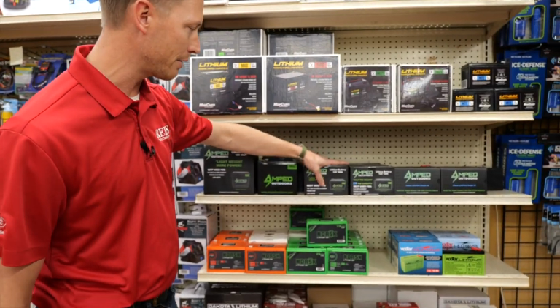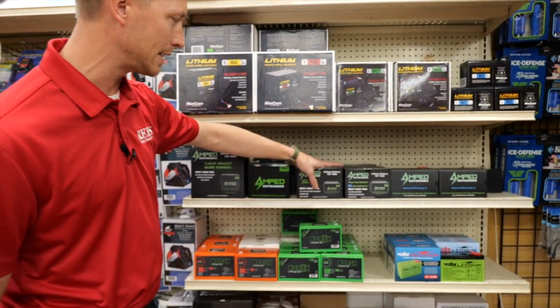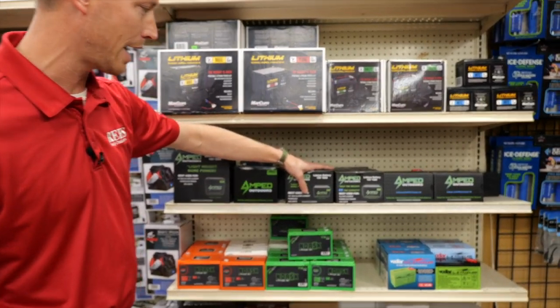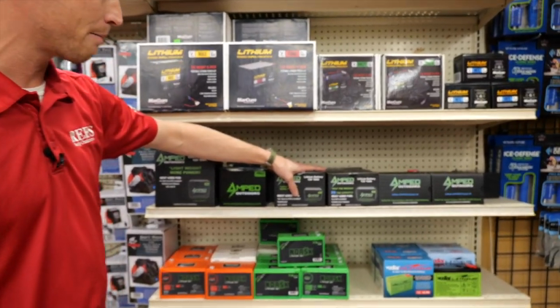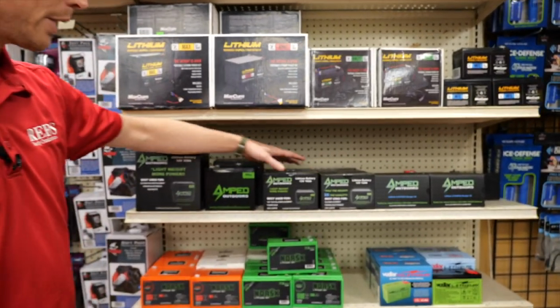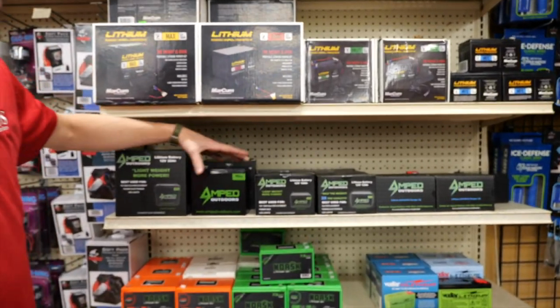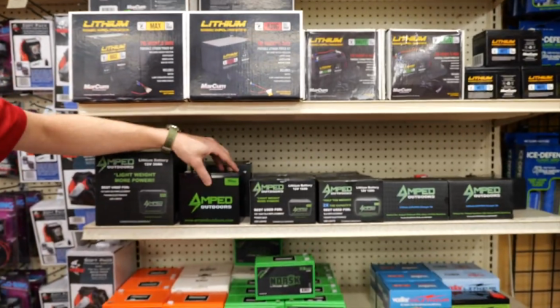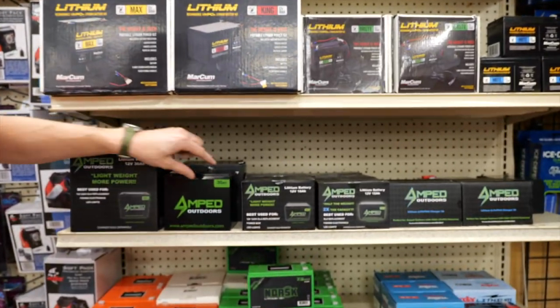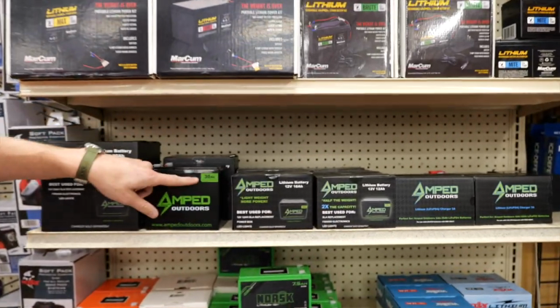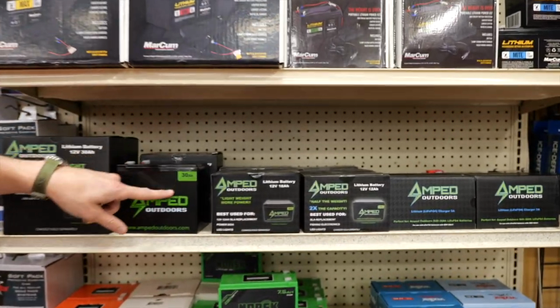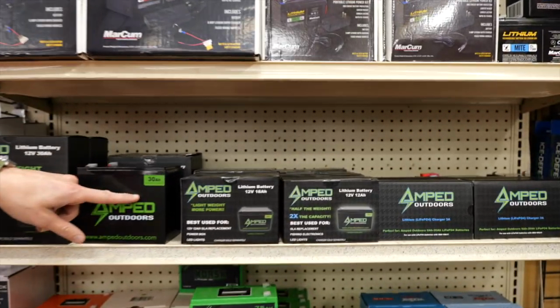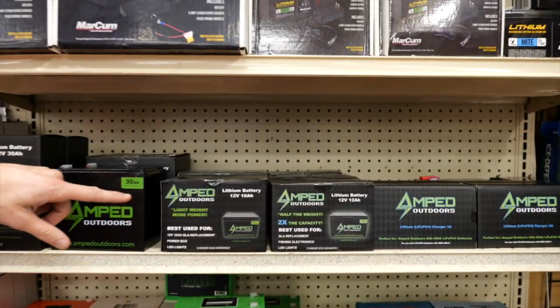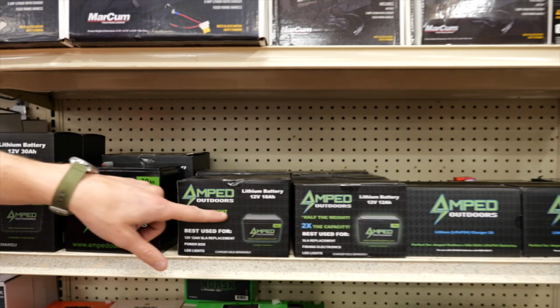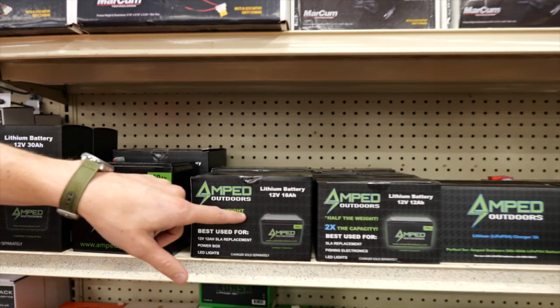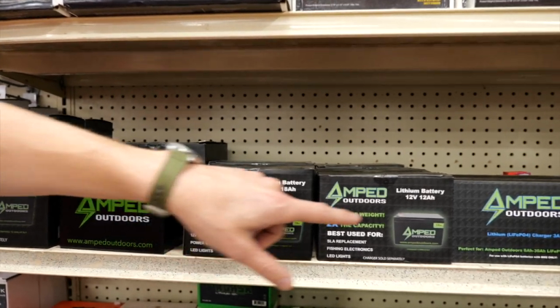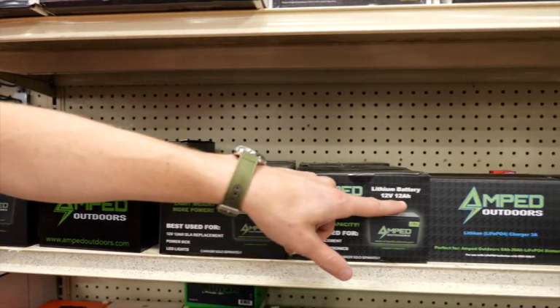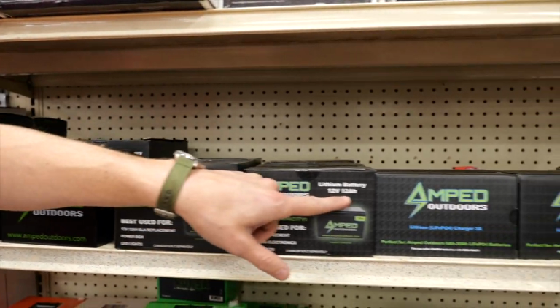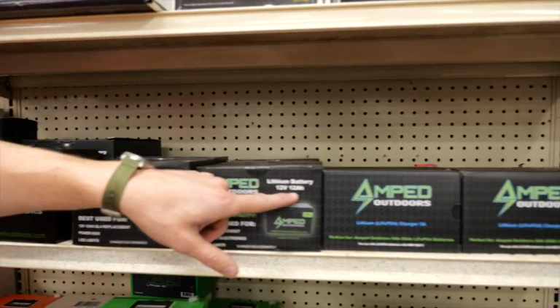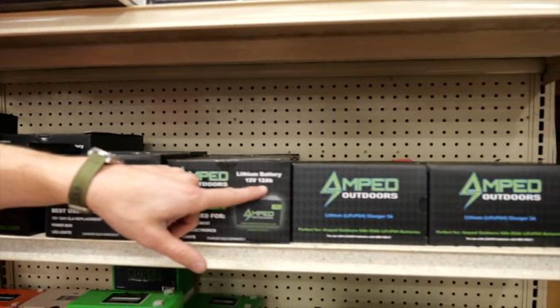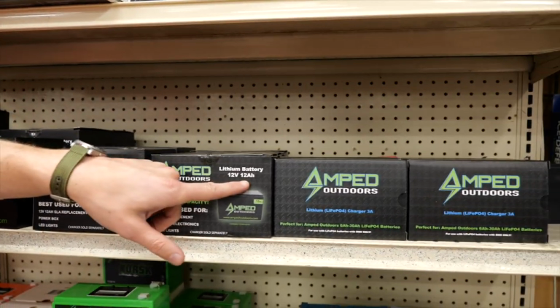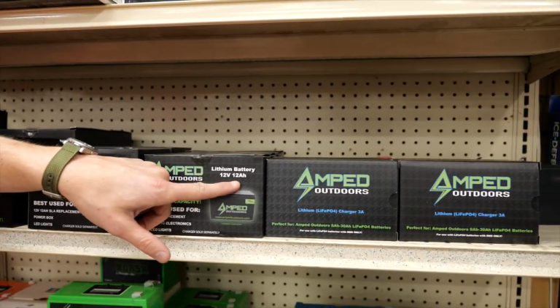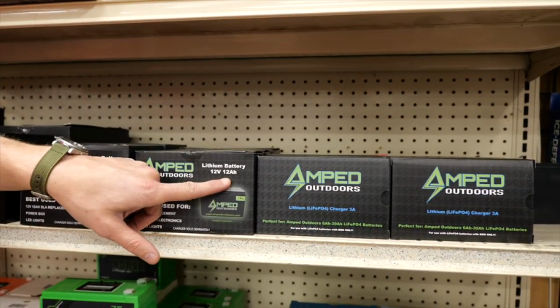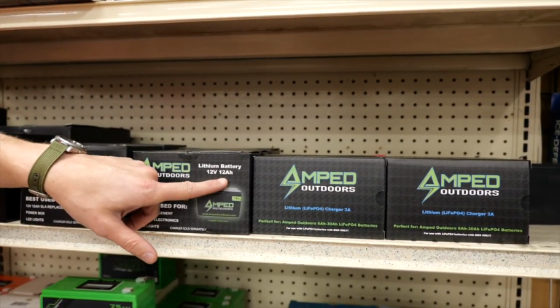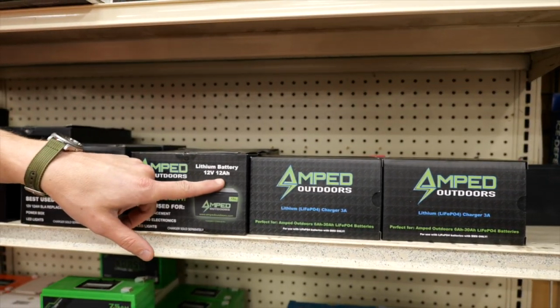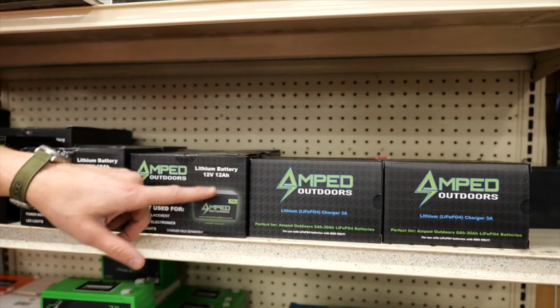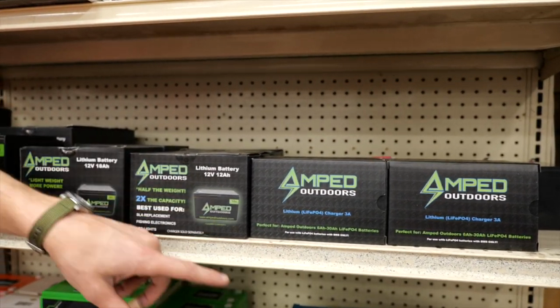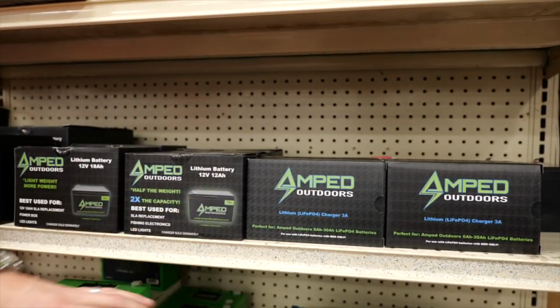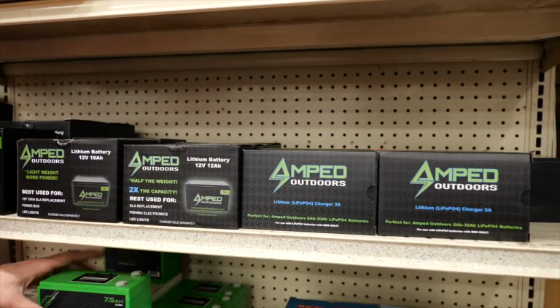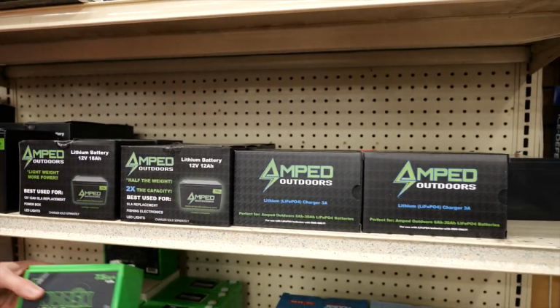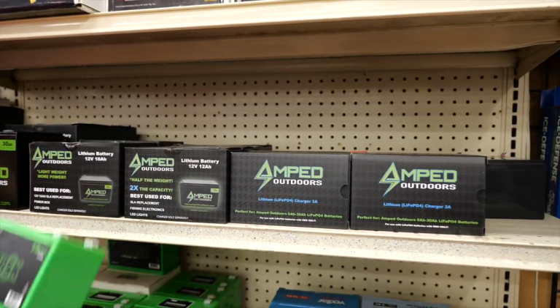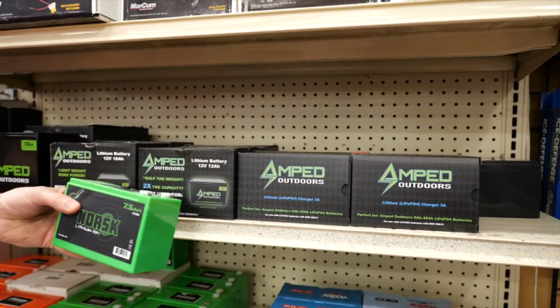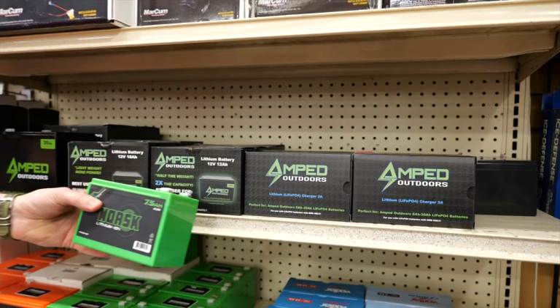Coming back to Amped, we have an 18.5 amp hour that's the same size as this one, just a little bit shorter, and then we have a 12 amp hour that's going to run in that same size as what you're going to get out of these ones here.